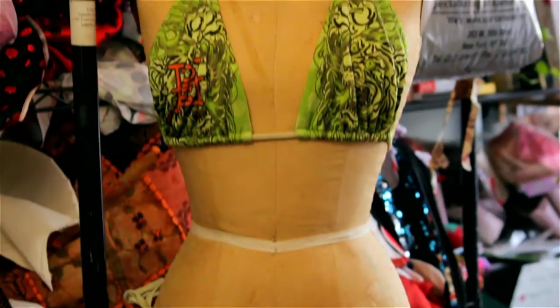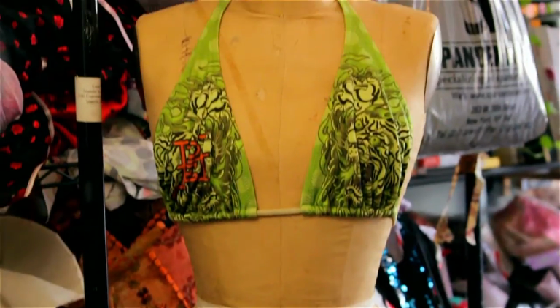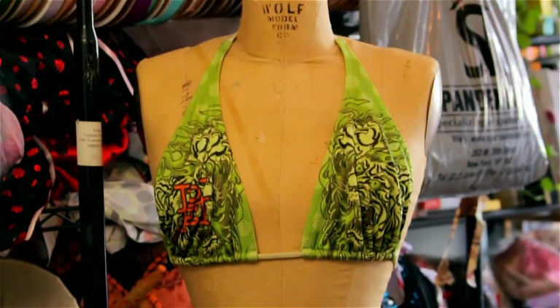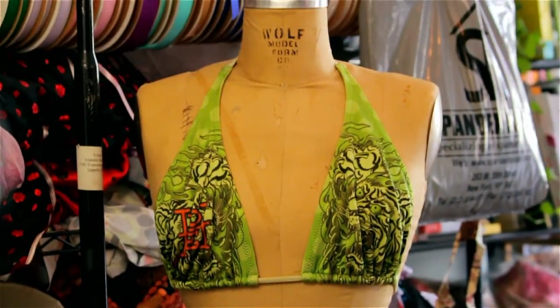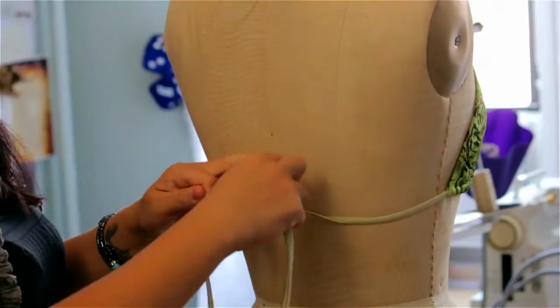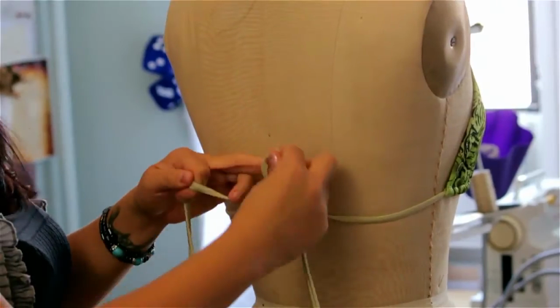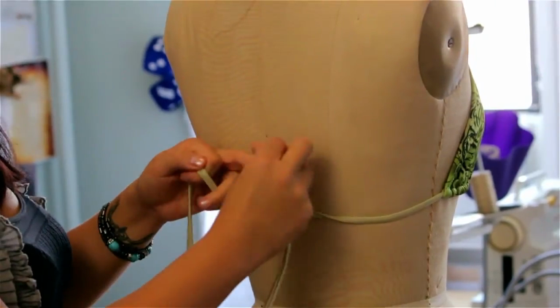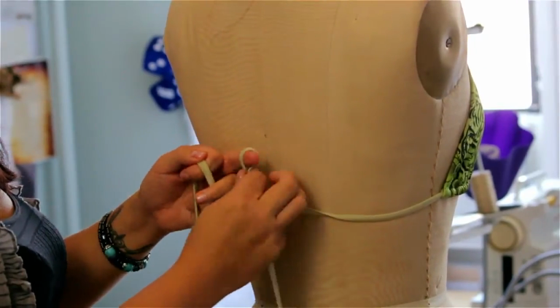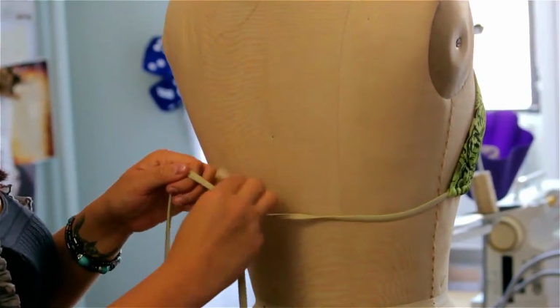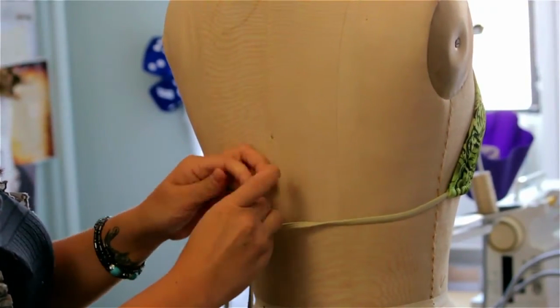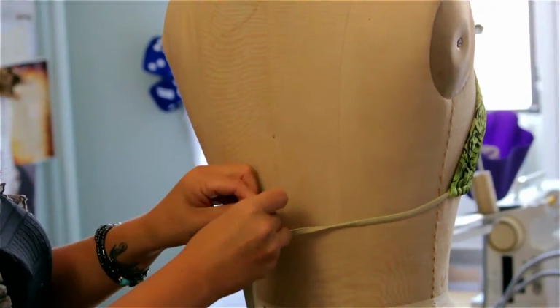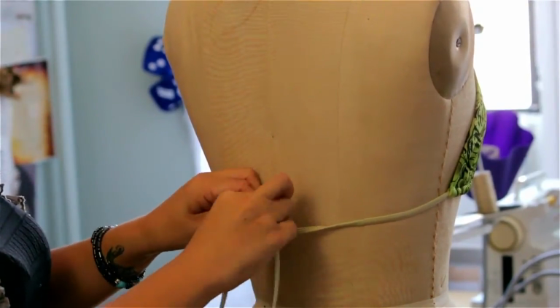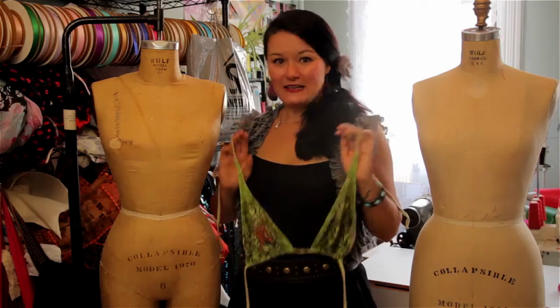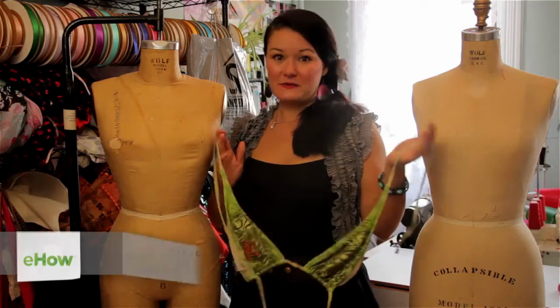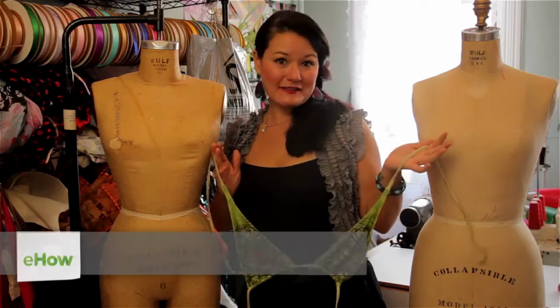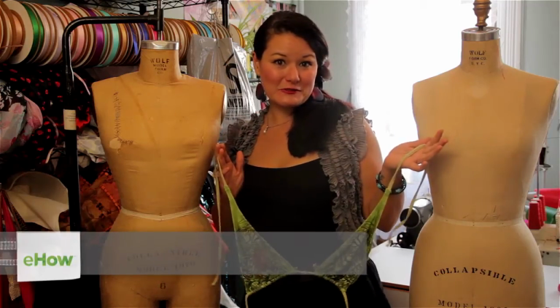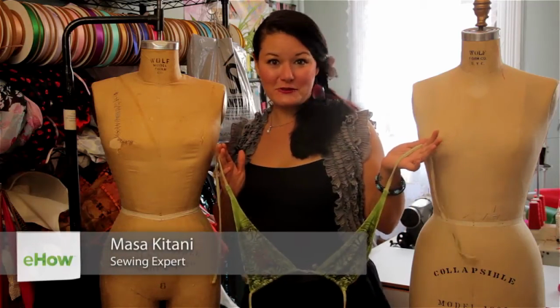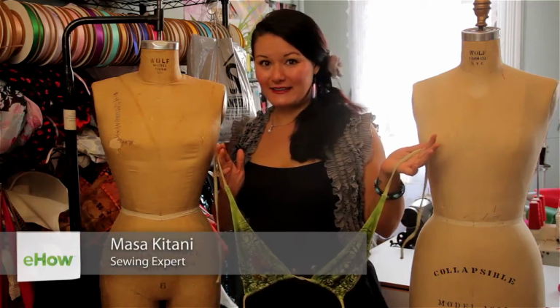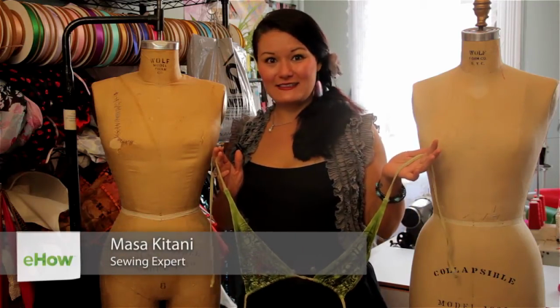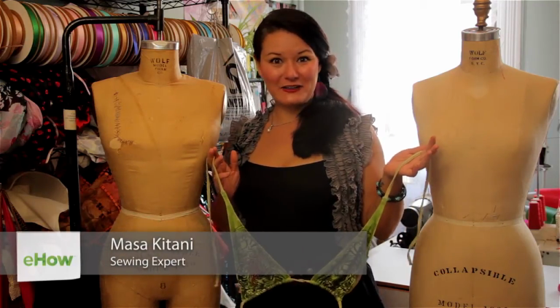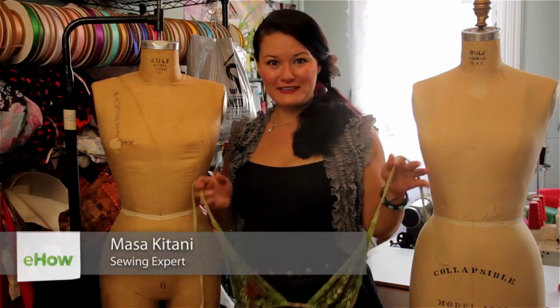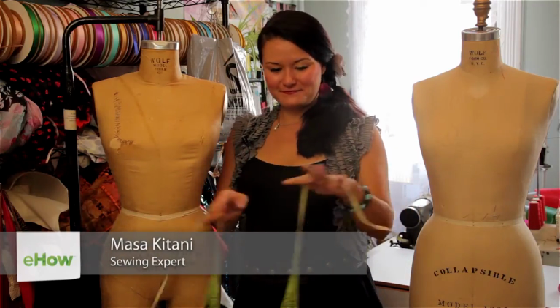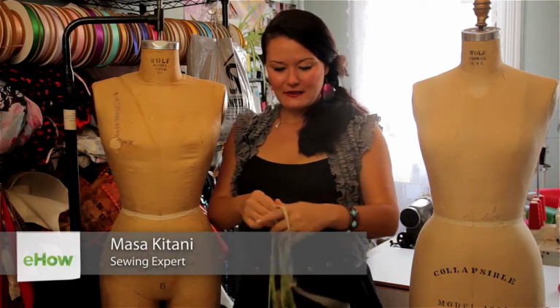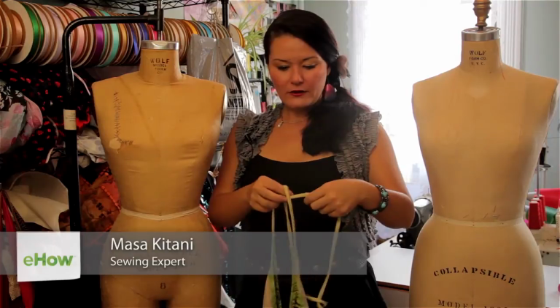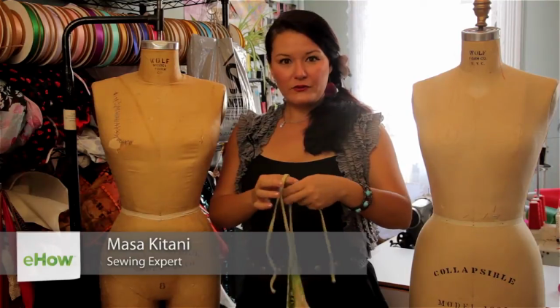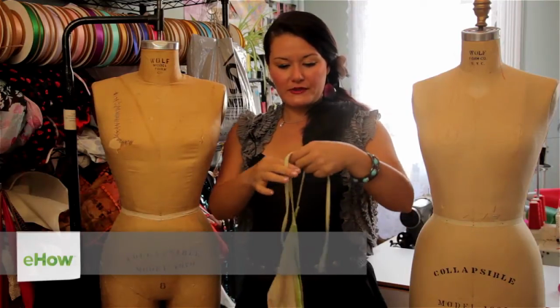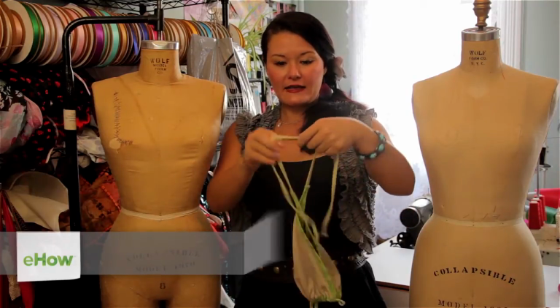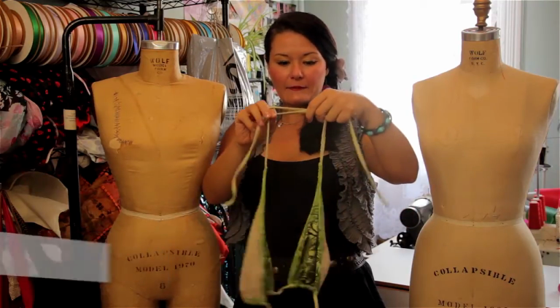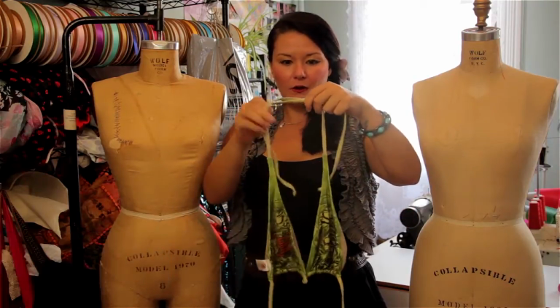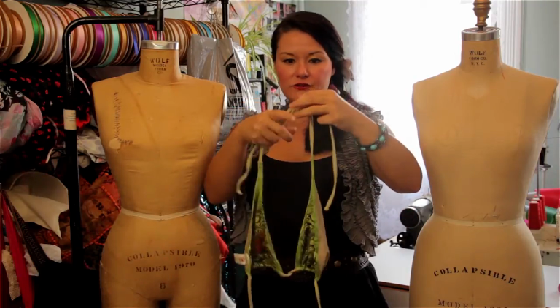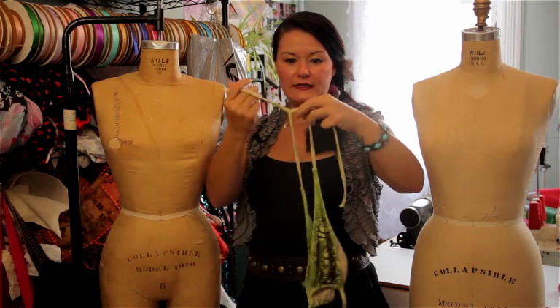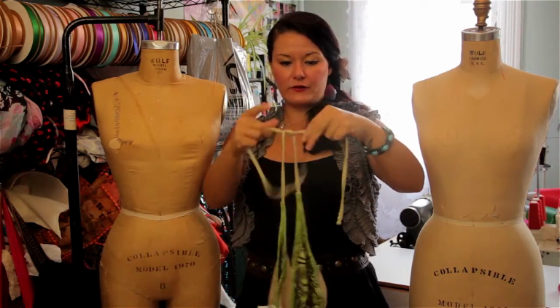Hi, I'm Masukitani and I'm here today to teach you how to tie a string bikini. It's going to be summertime soon, so ladies, this is how you do it. All you have to do is tie the top part of the string bikini first.